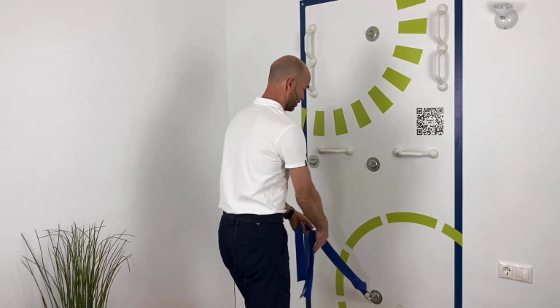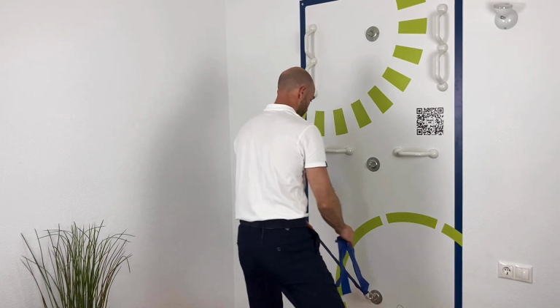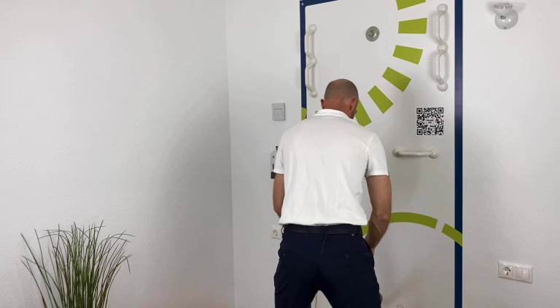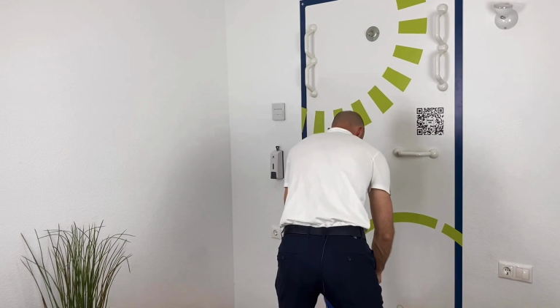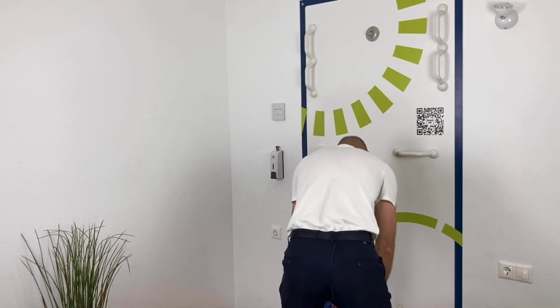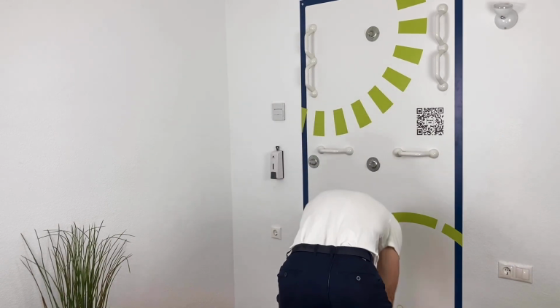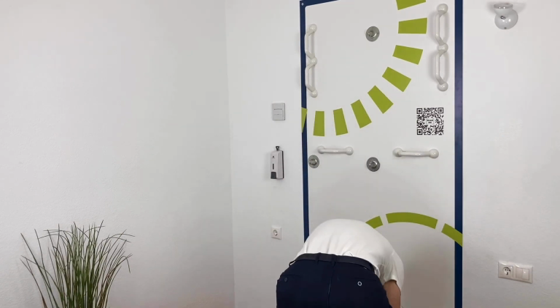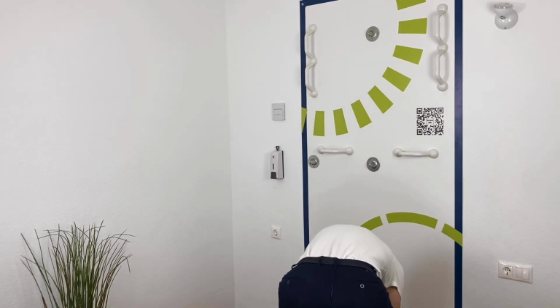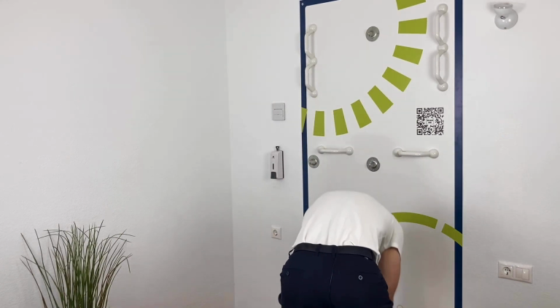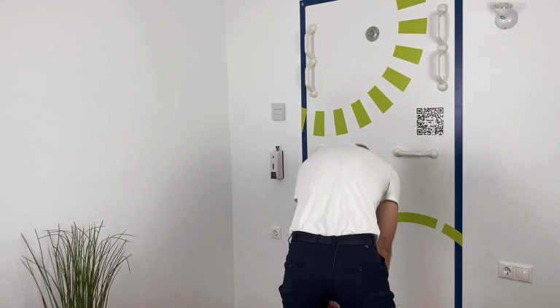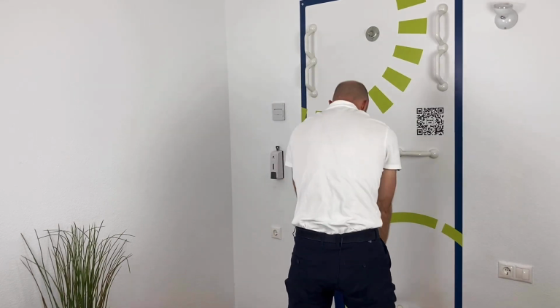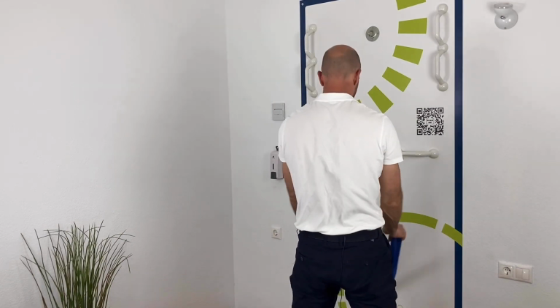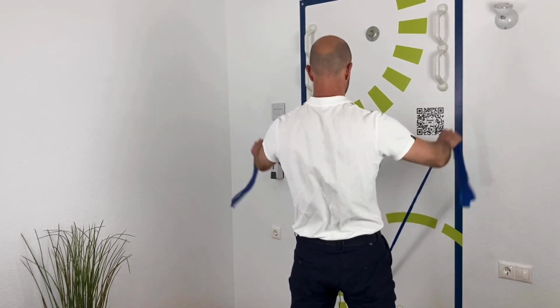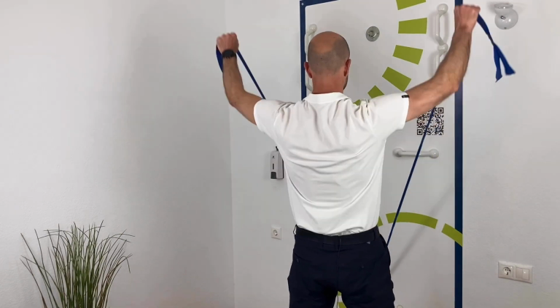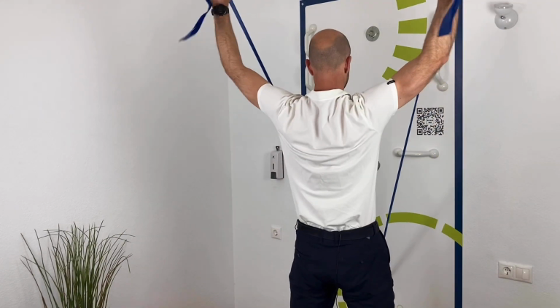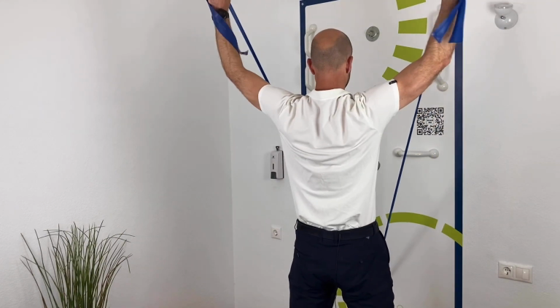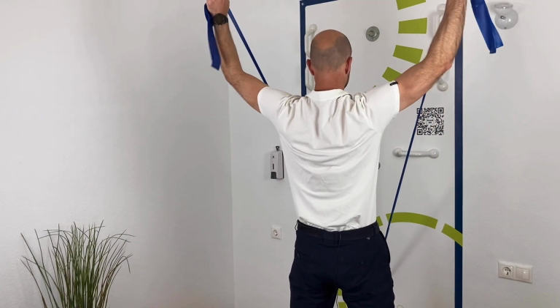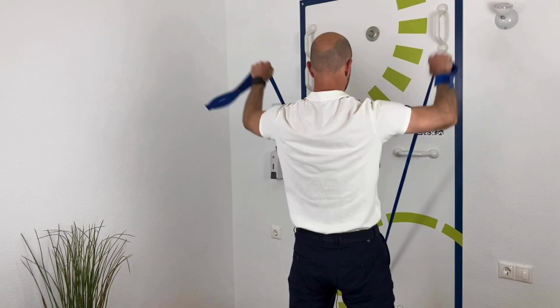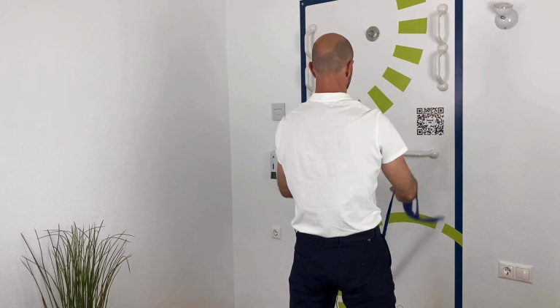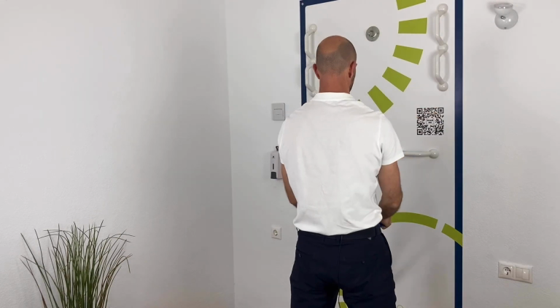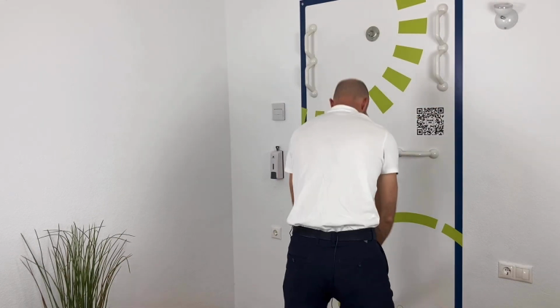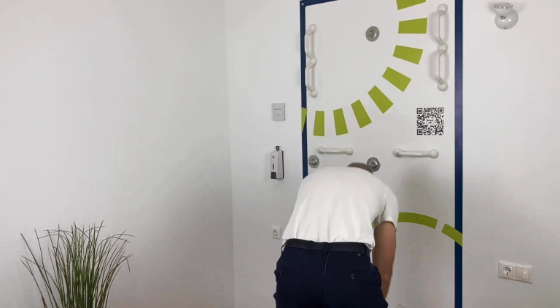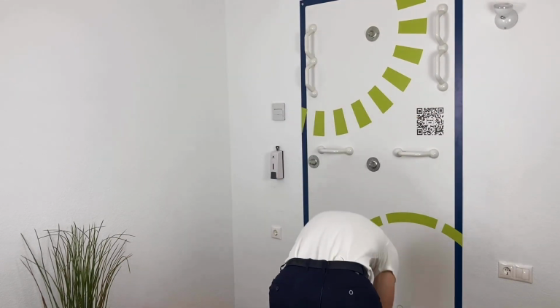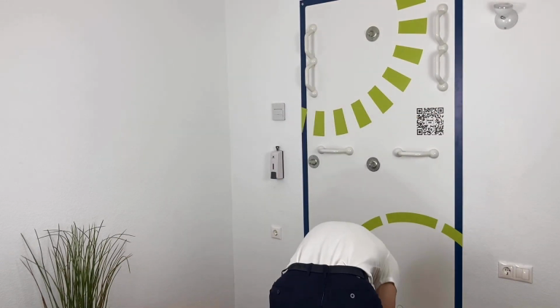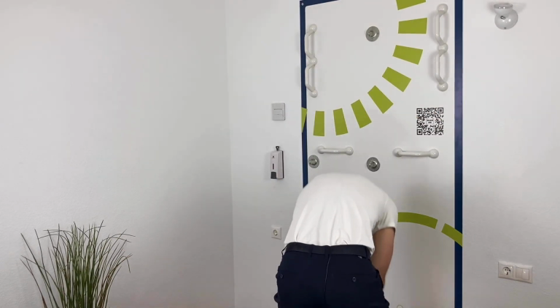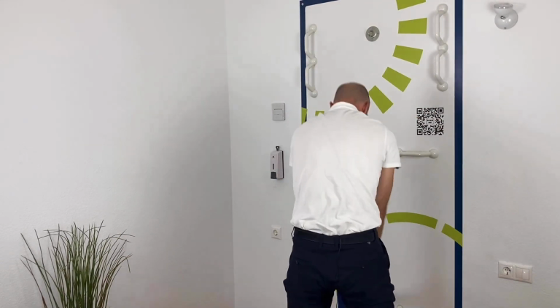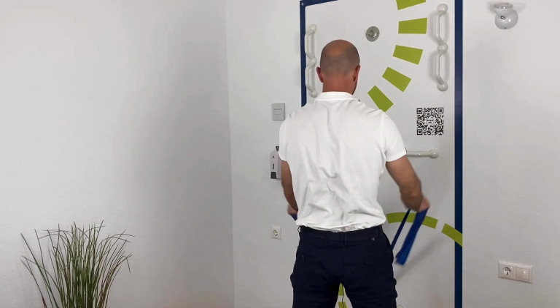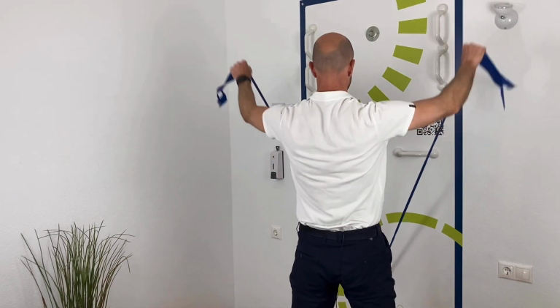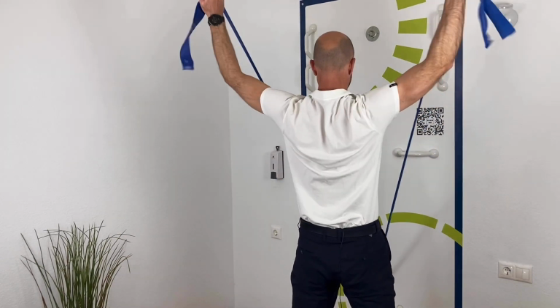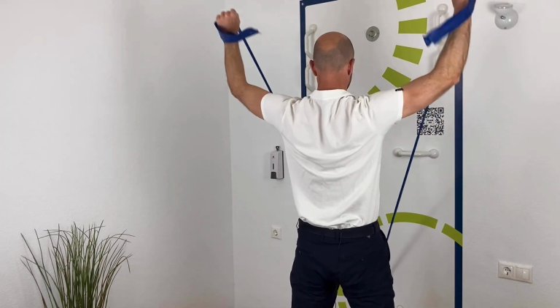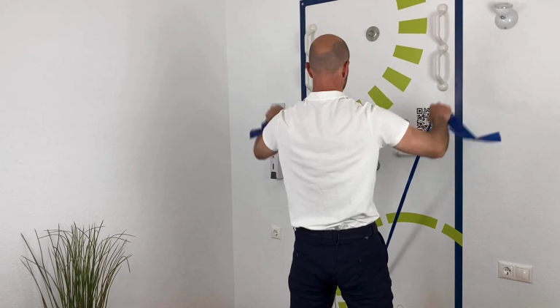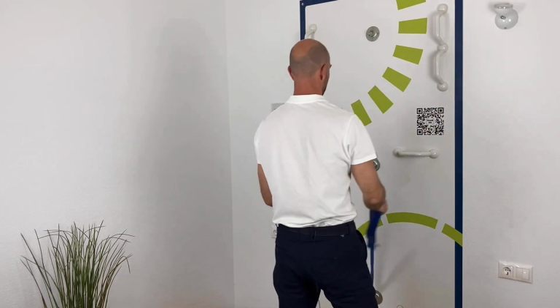I'll show it from this side here. So we roll down, coming up, lift the arms up in the V-shape here. Roll down, lifting up and lift up in the V-shape here.